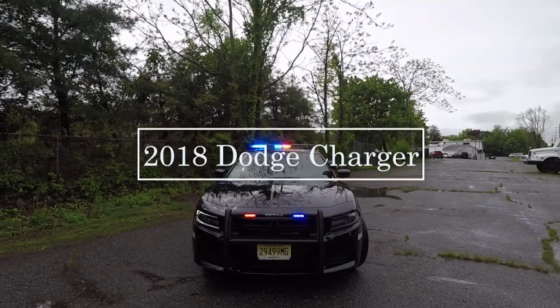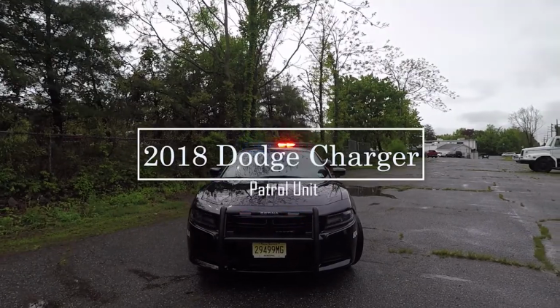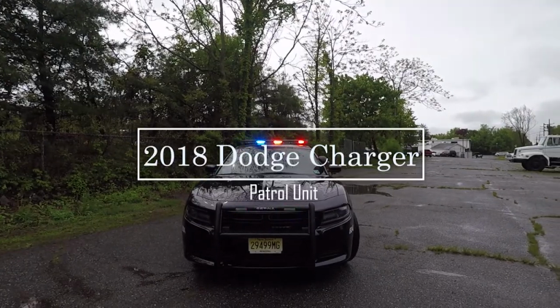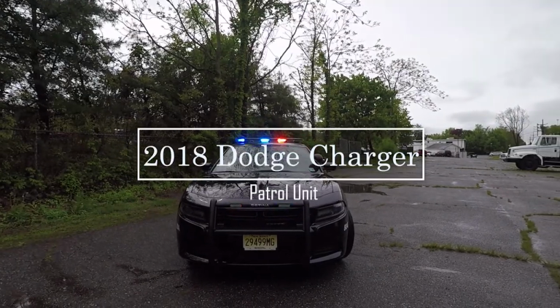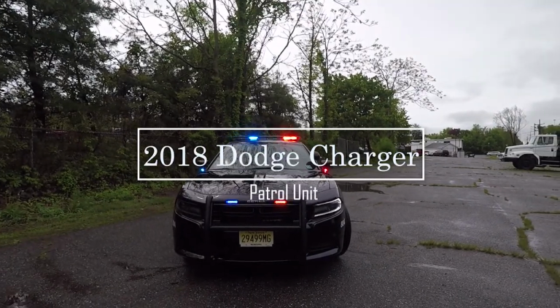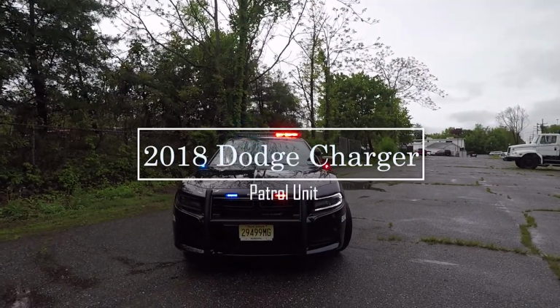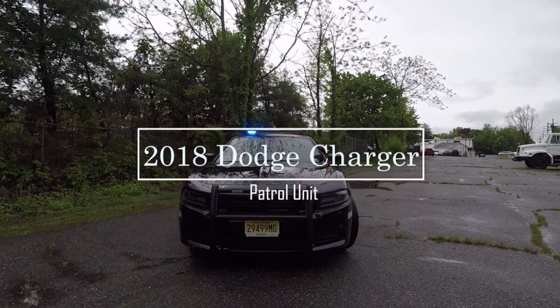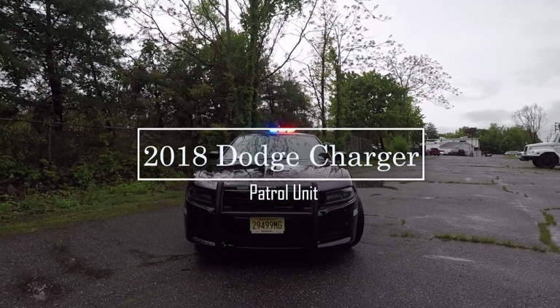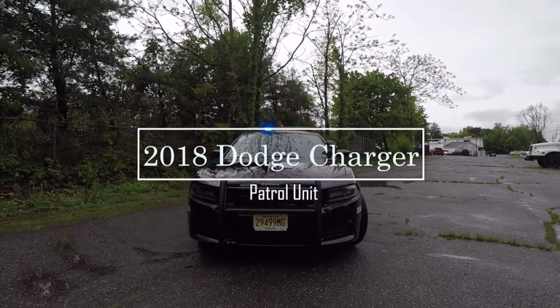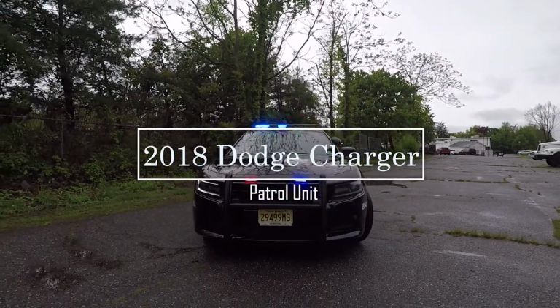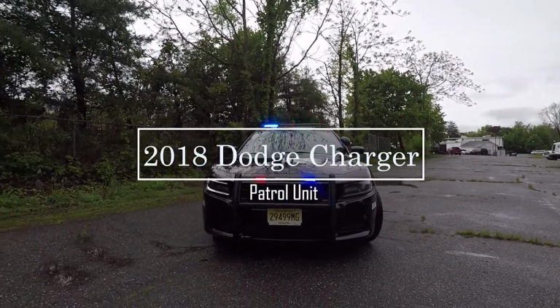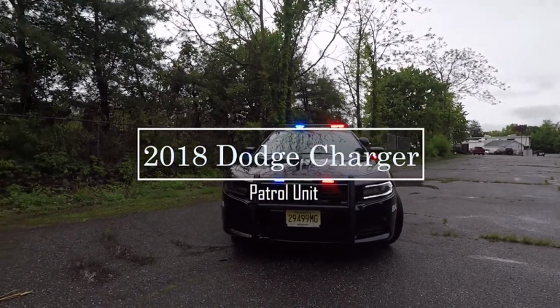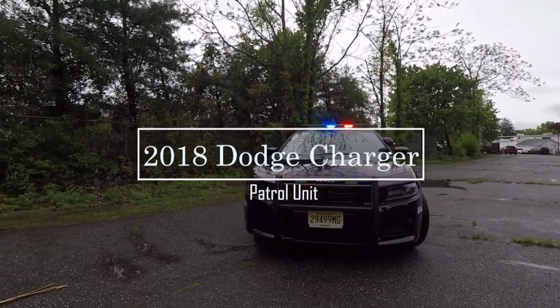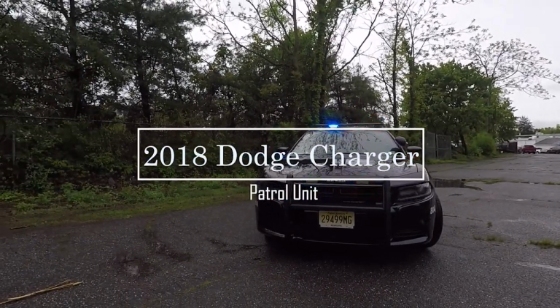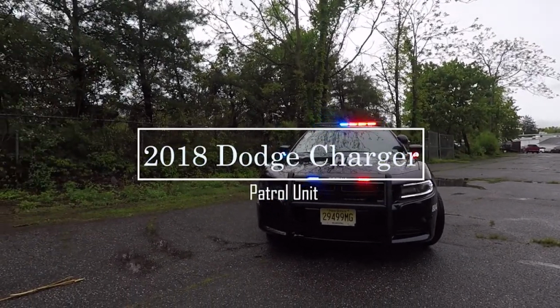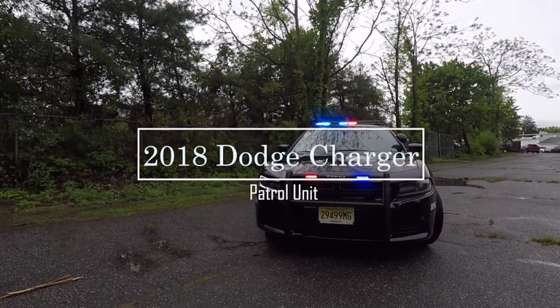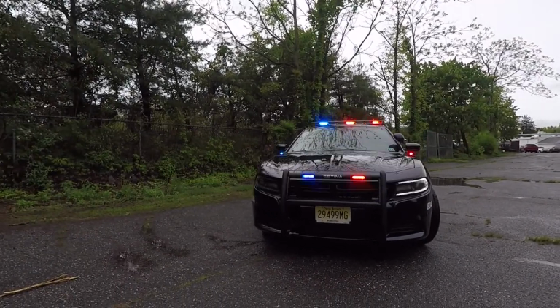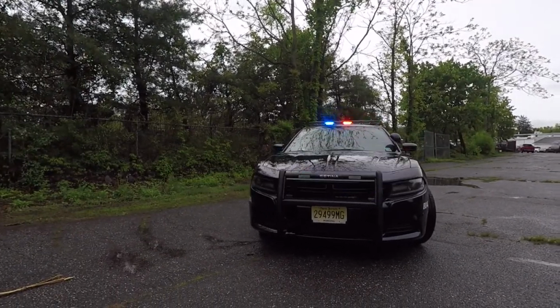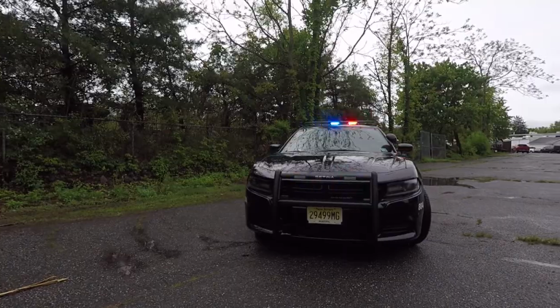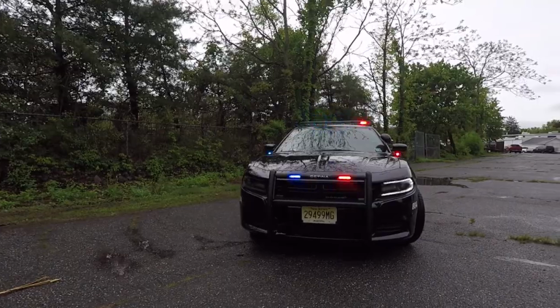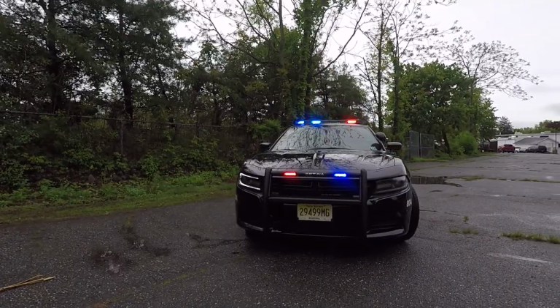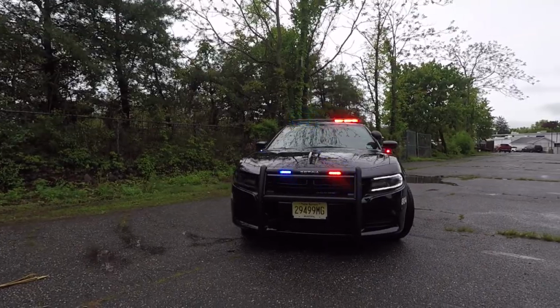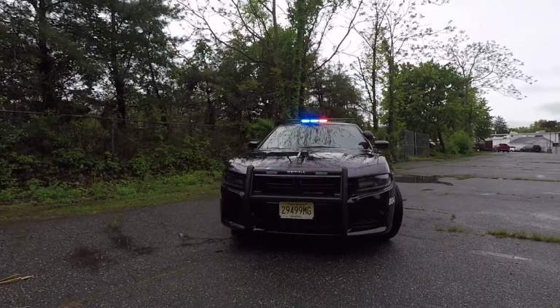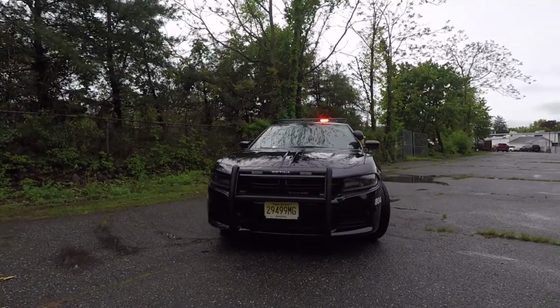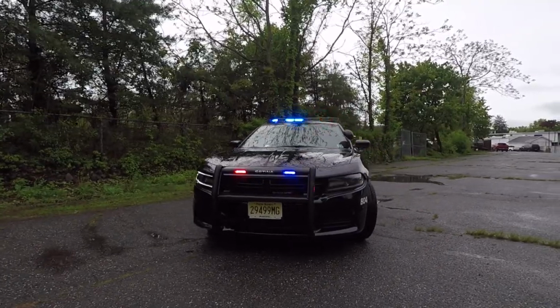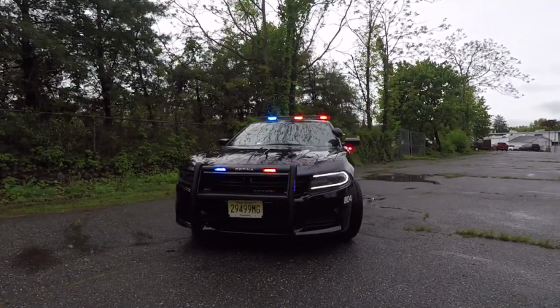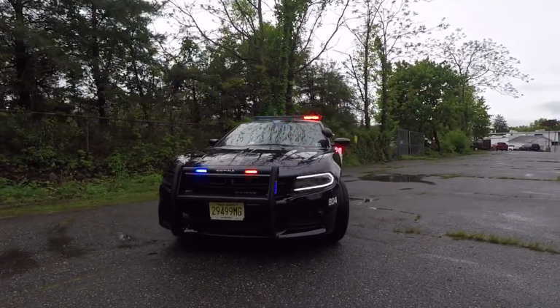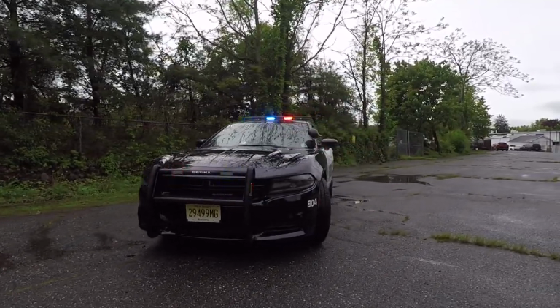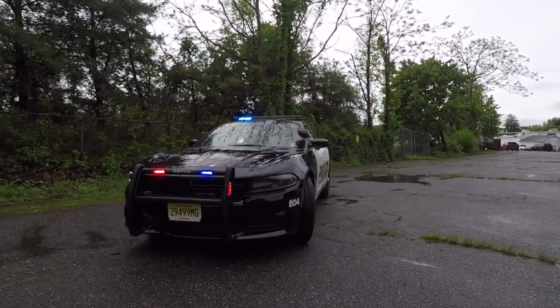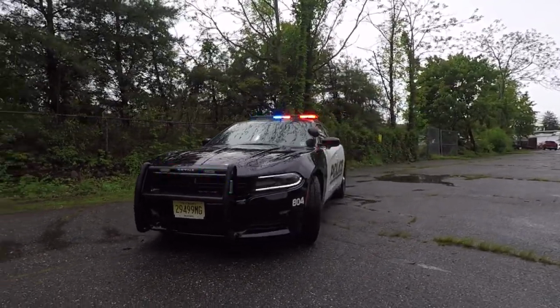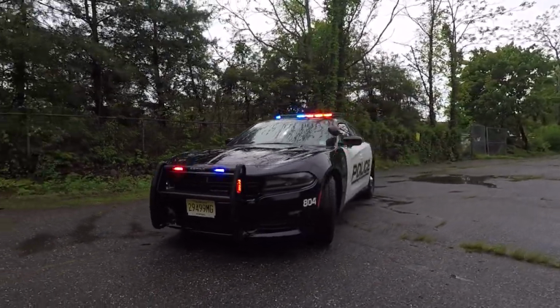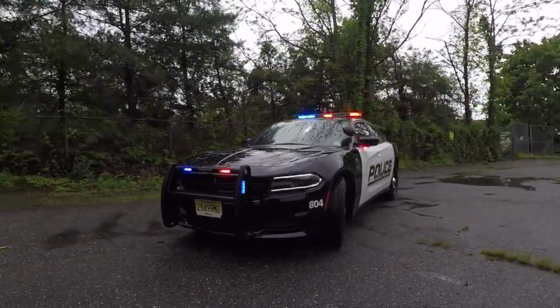Thanks for checking out our channel today. What we're going to be showcasing today is a 2018 Dodge Charger. We built this charger for the Glenroth Police Department.